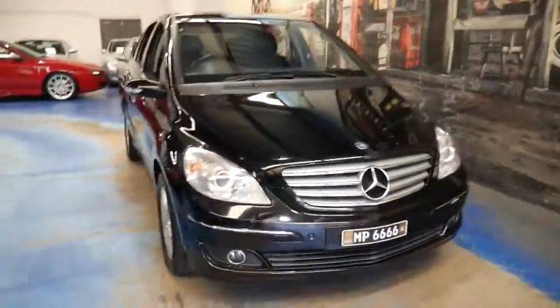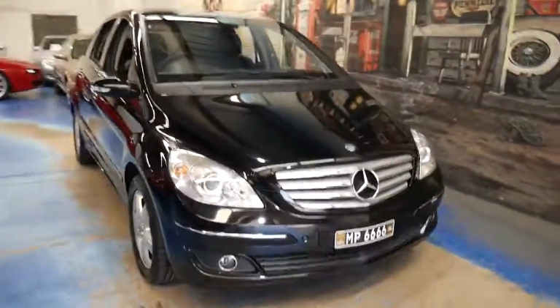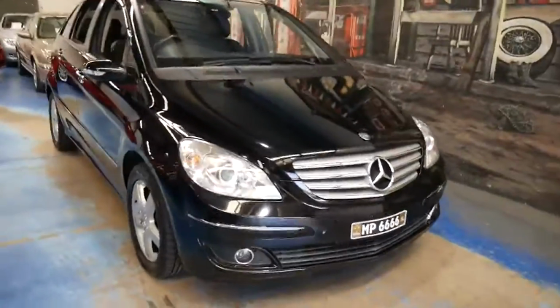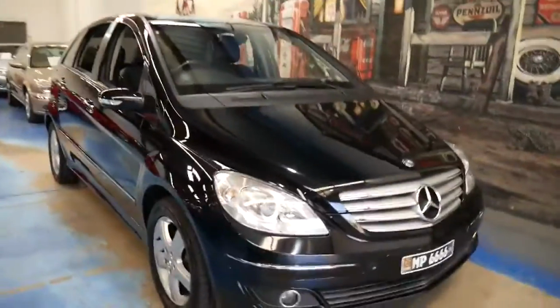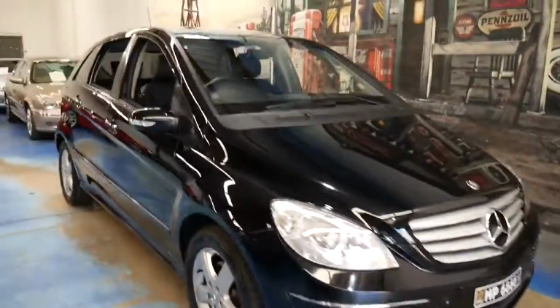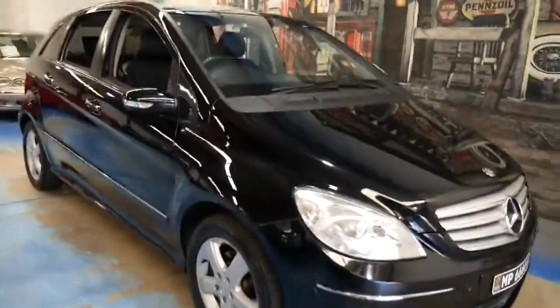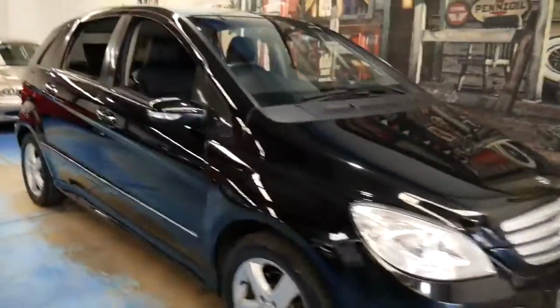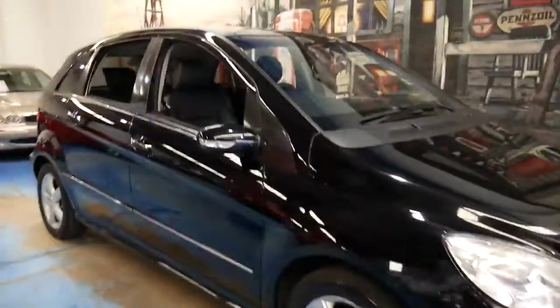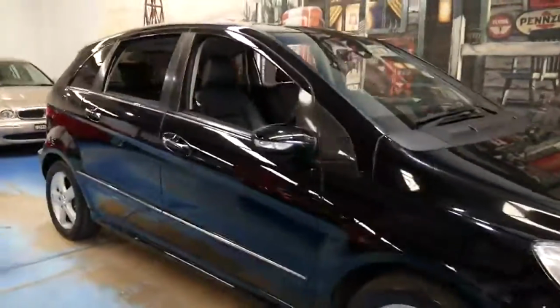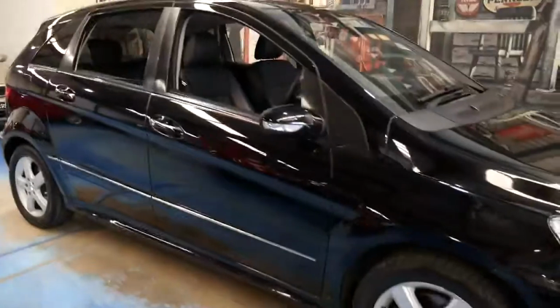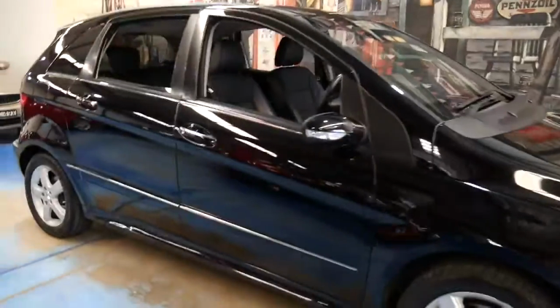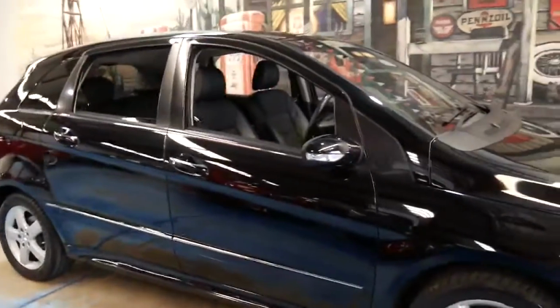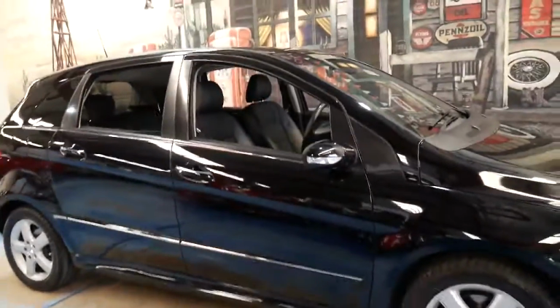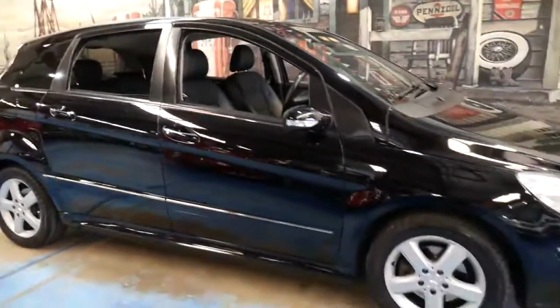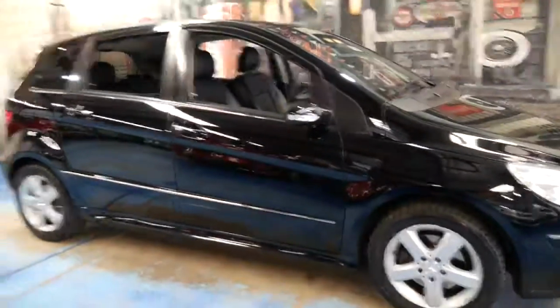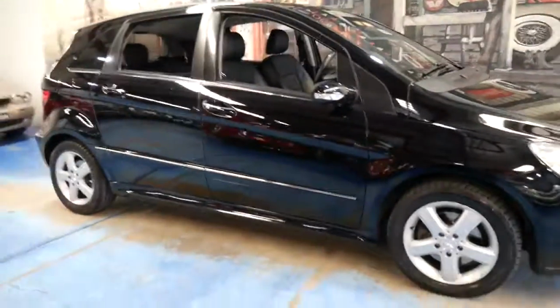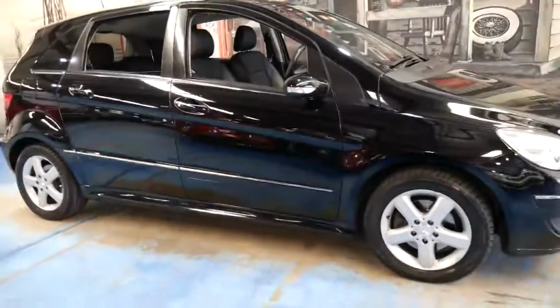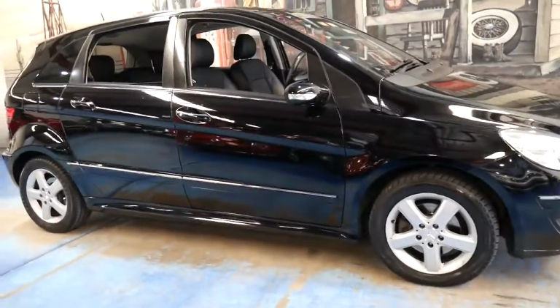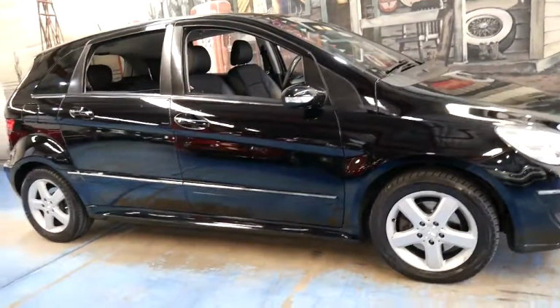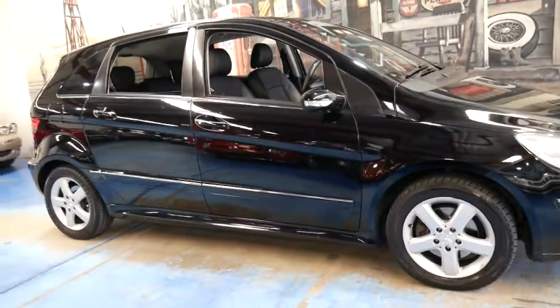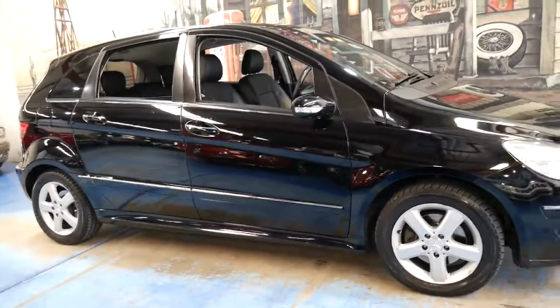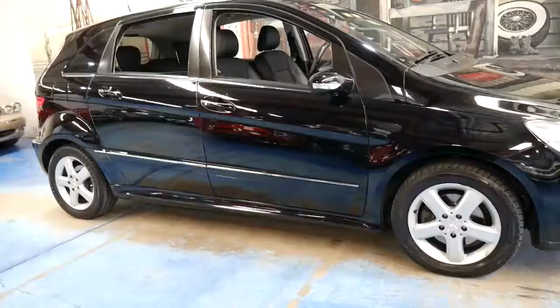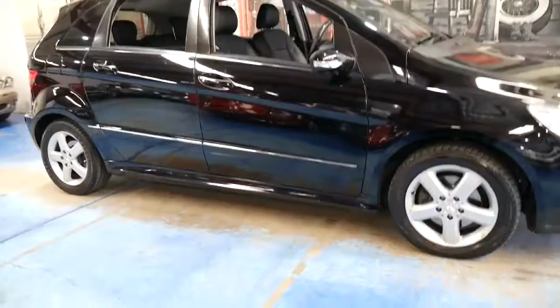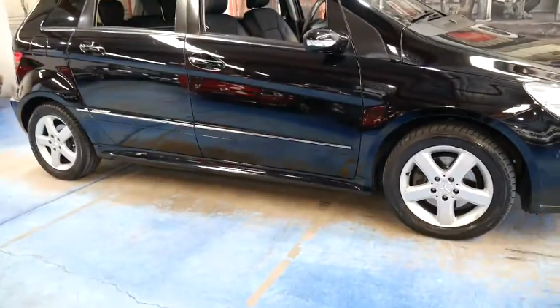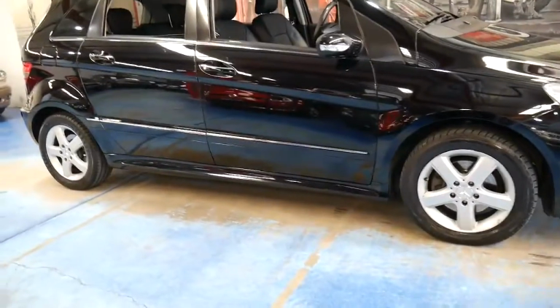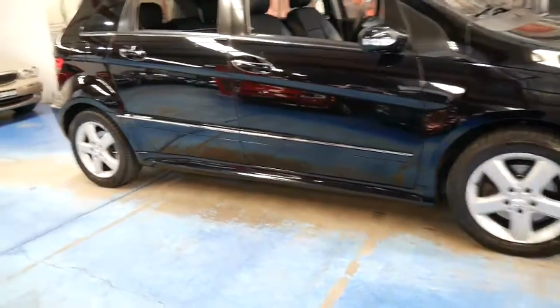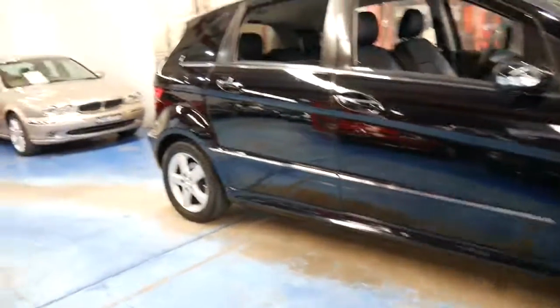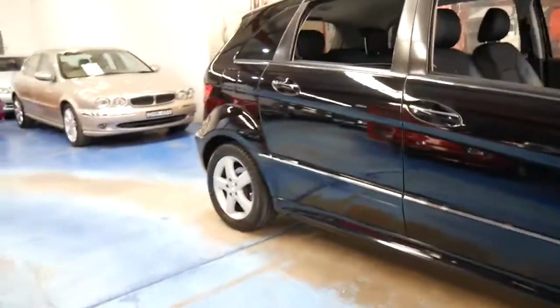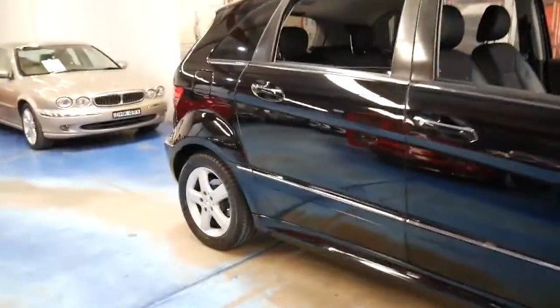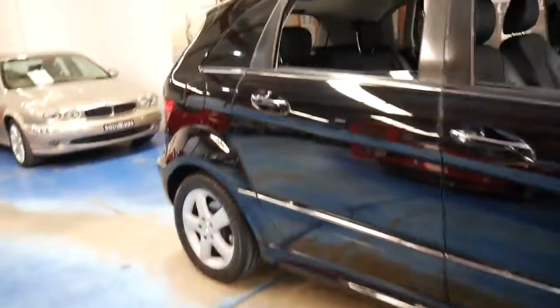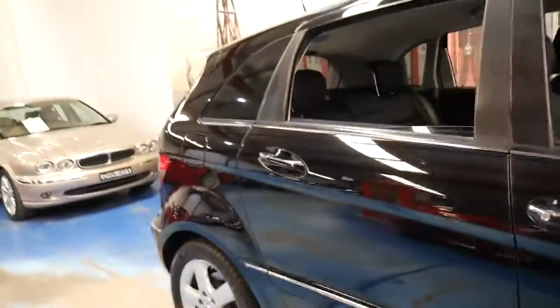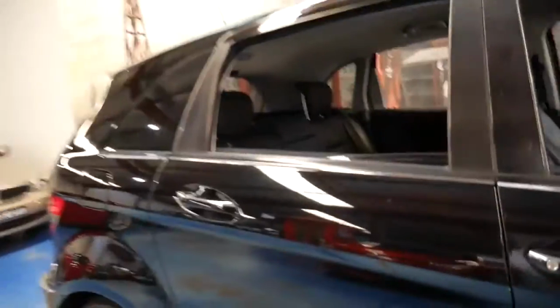The other advantage to the B Class is the ease of getting in and out because you are elevated — you literally go across into the car as opposed to climbing down or up into it, which makes it a lot easier.